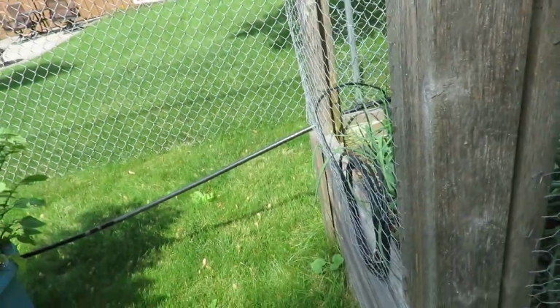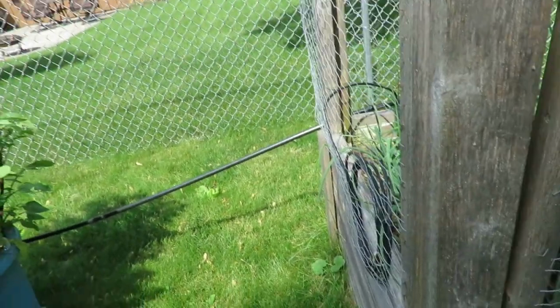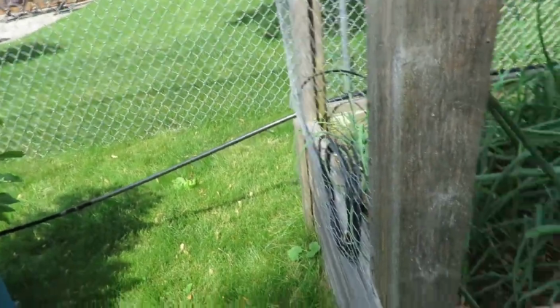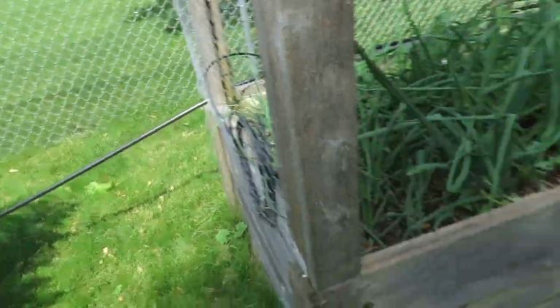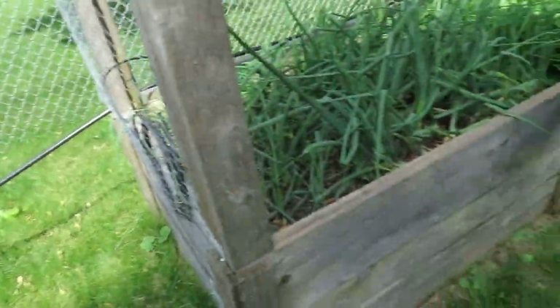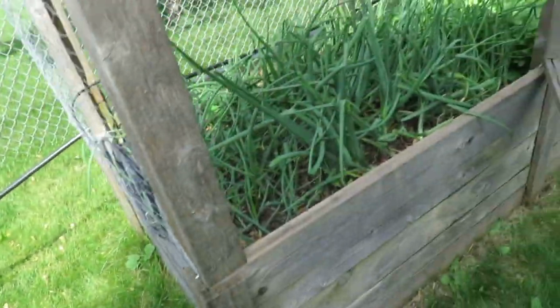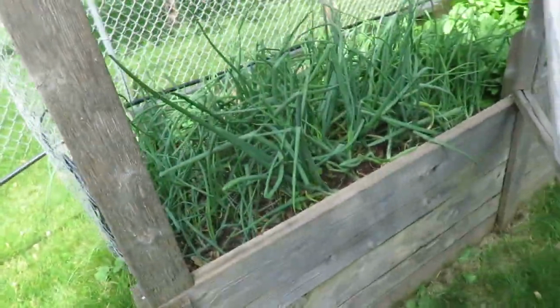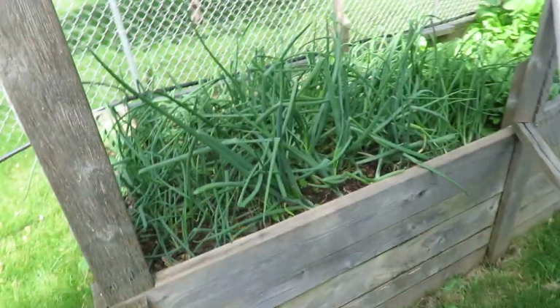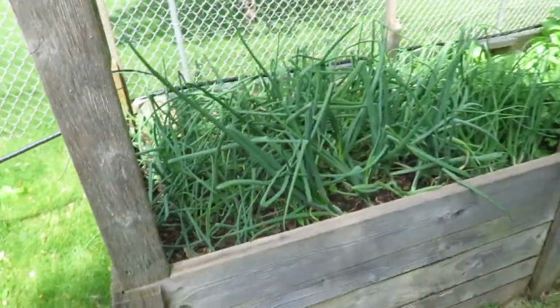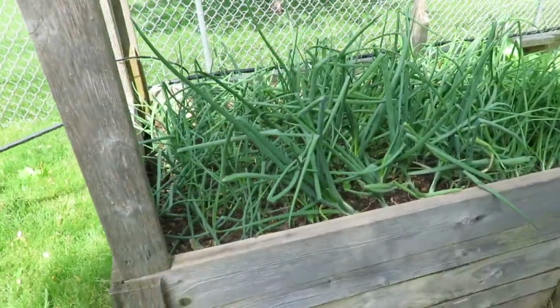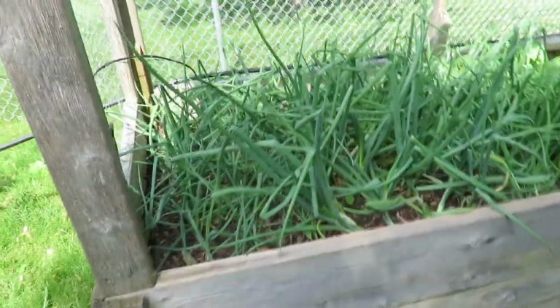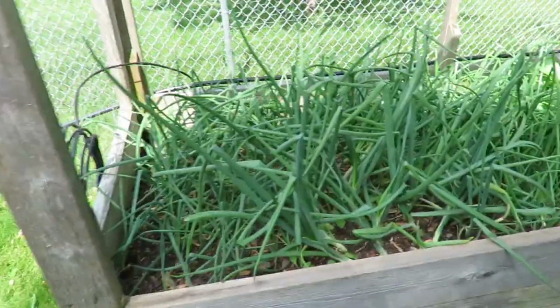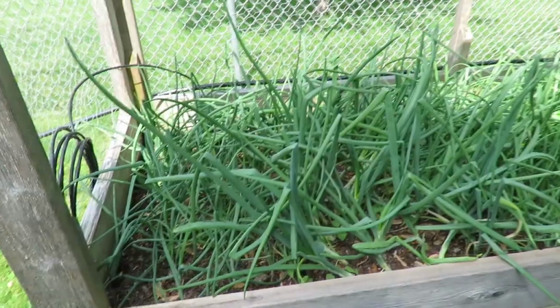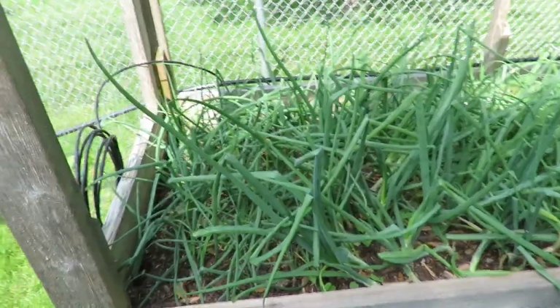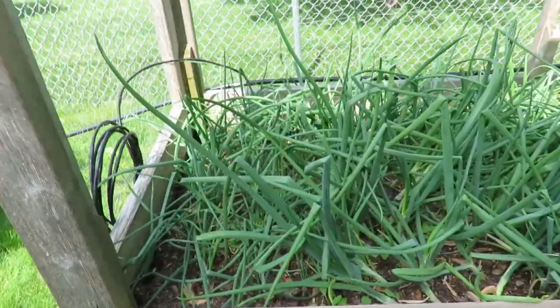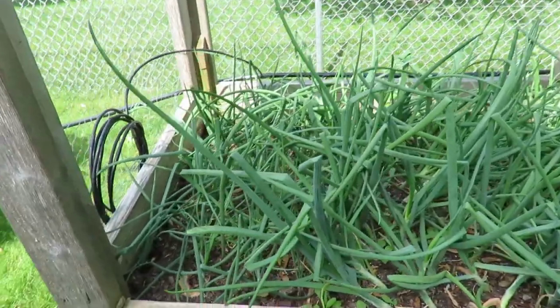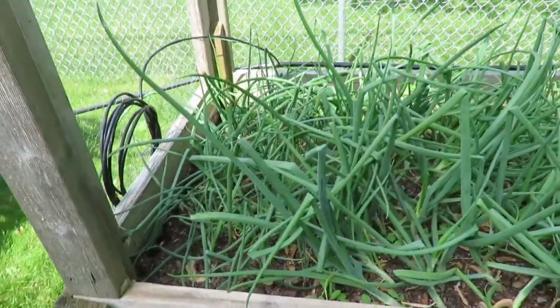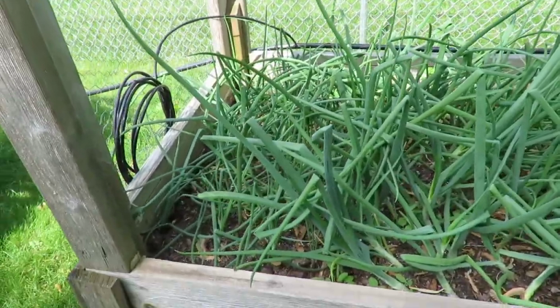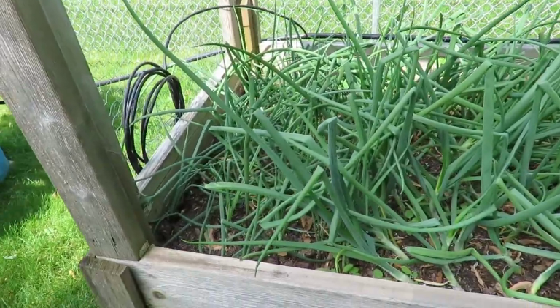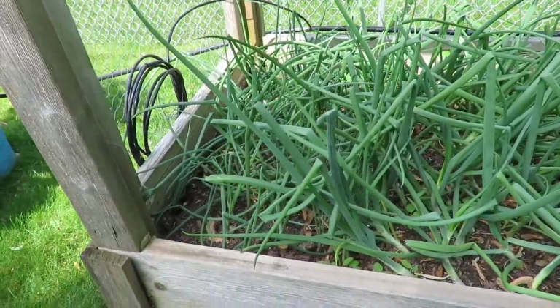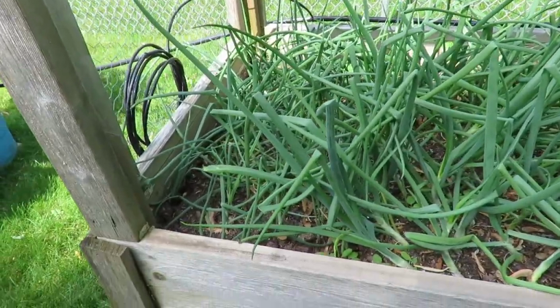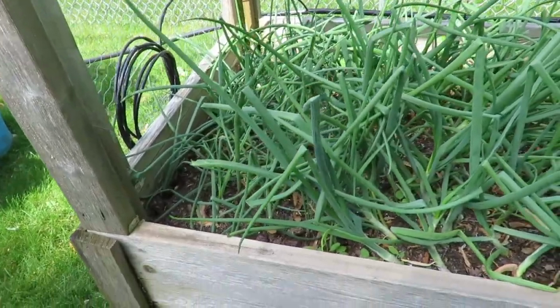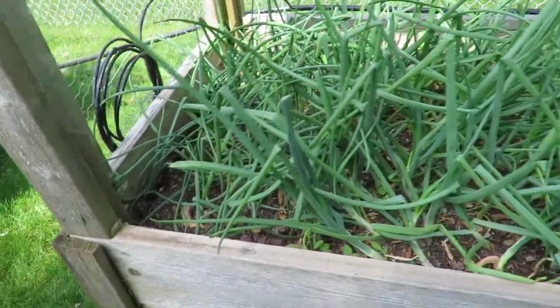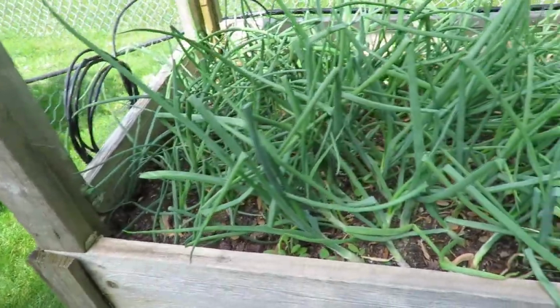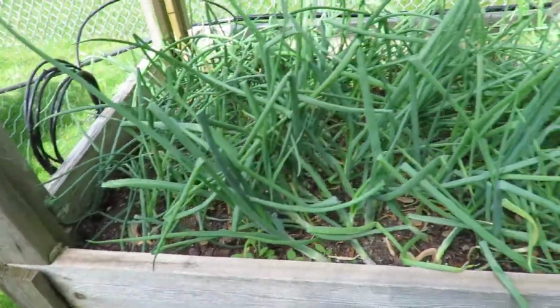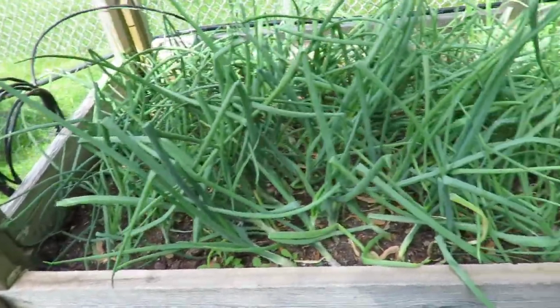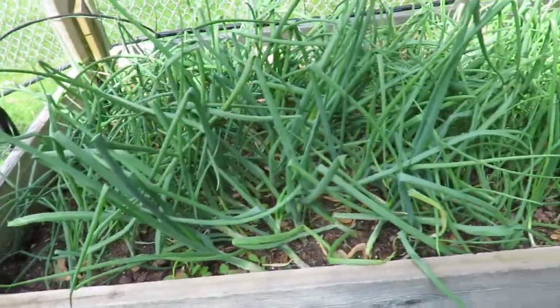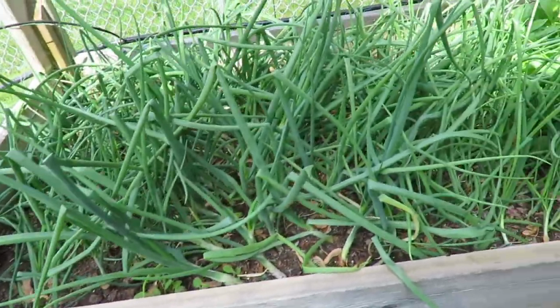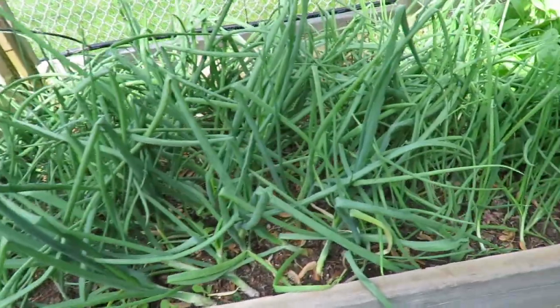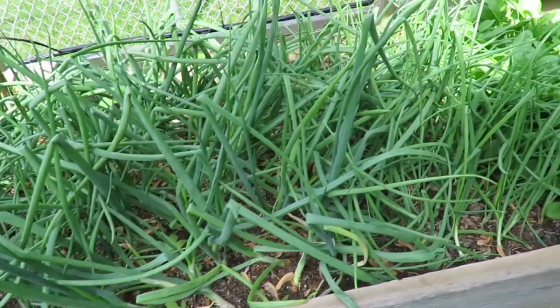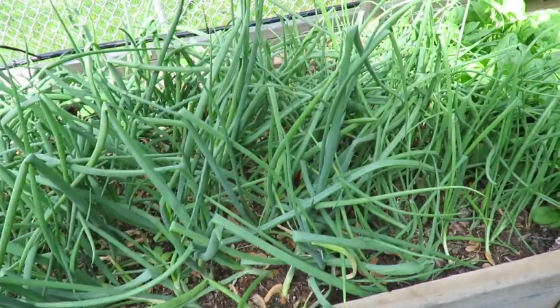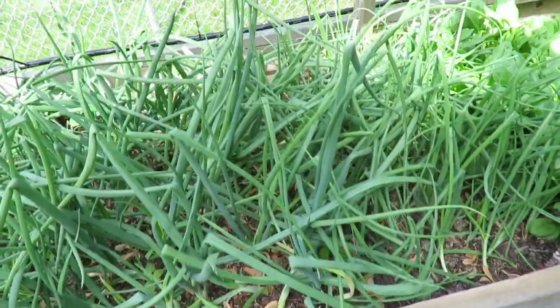Let's go in here. Onions, onions, onions, and onions. The wind has really wreaked havoc with these onions, so it looks like a mess.